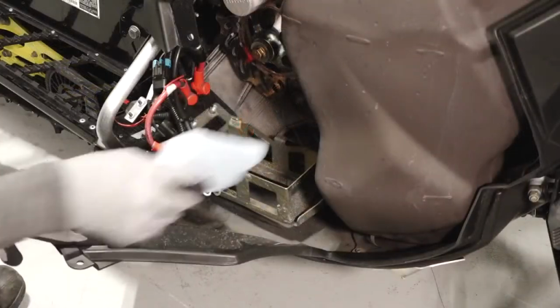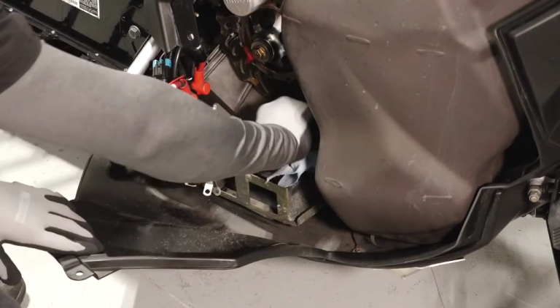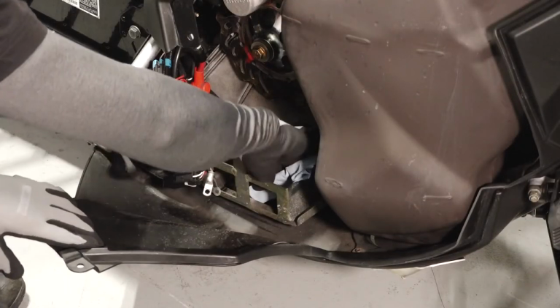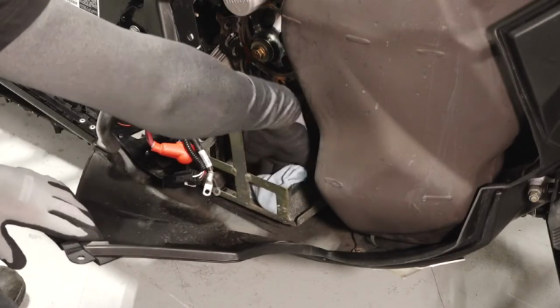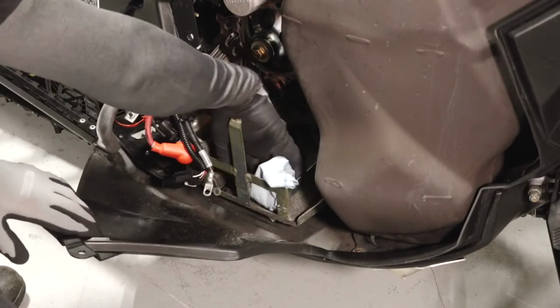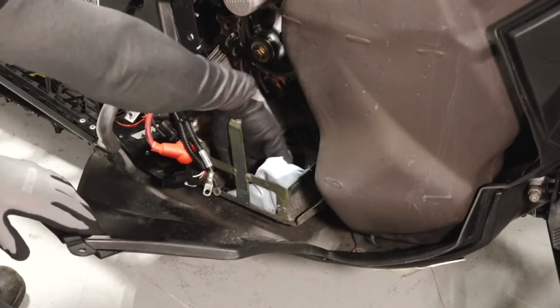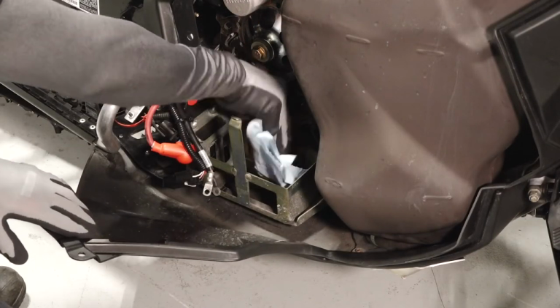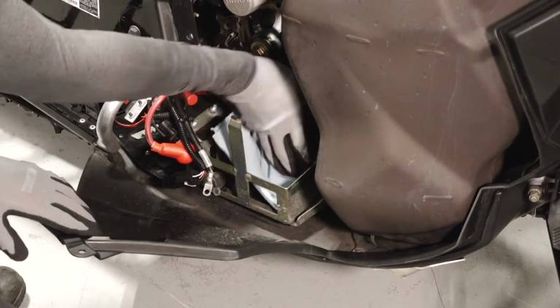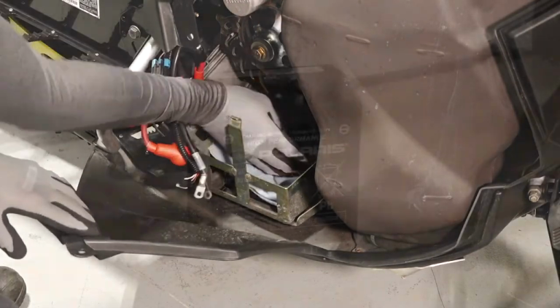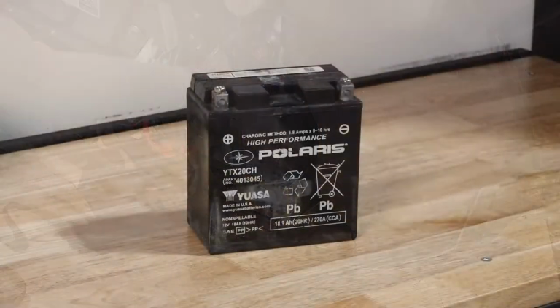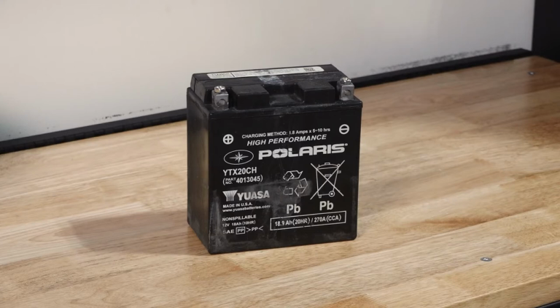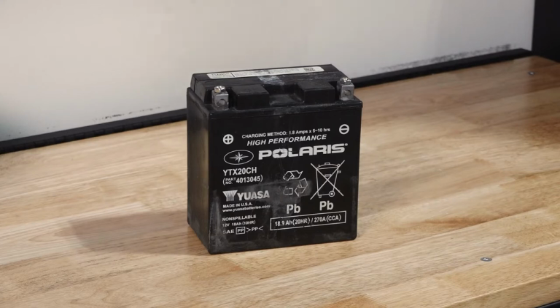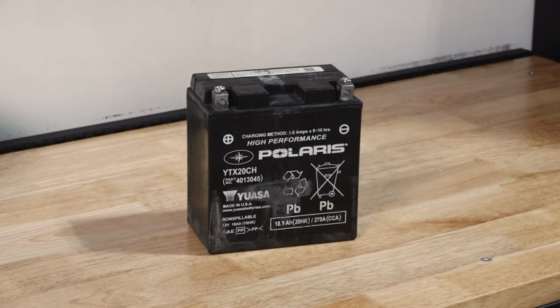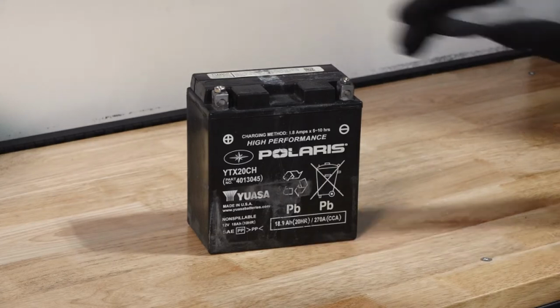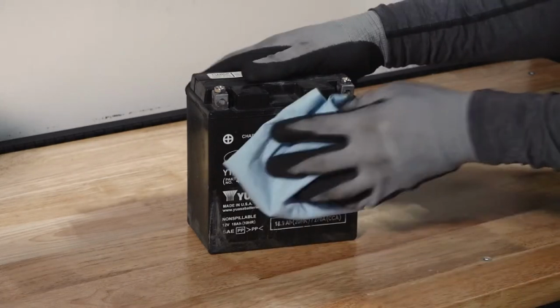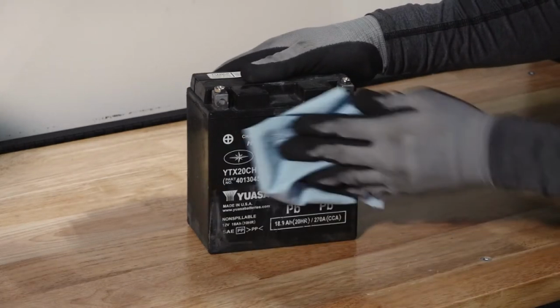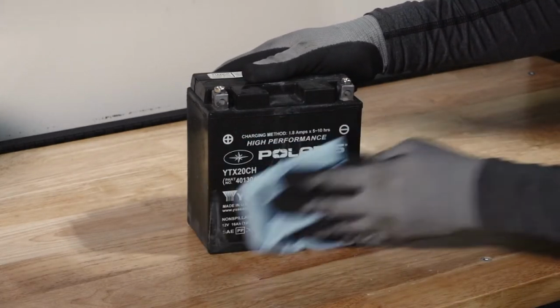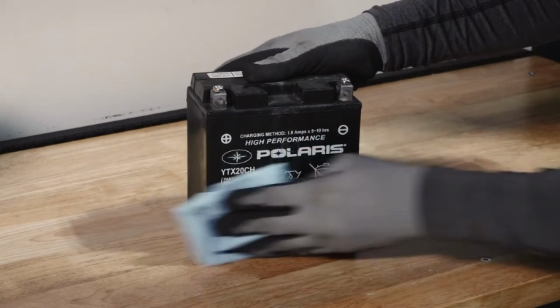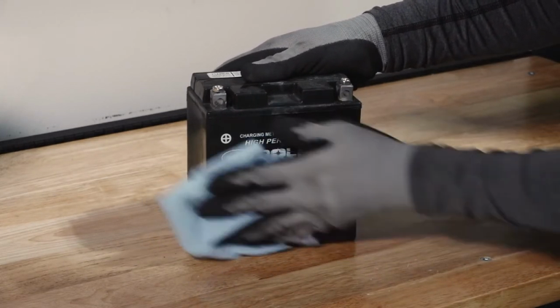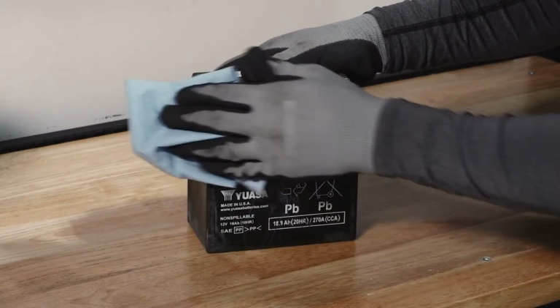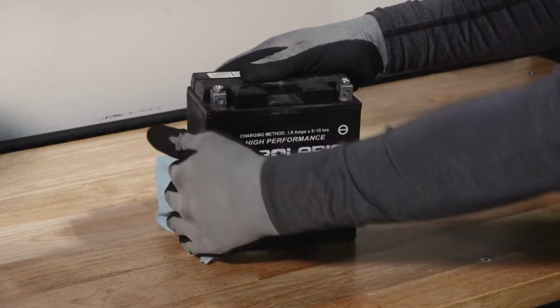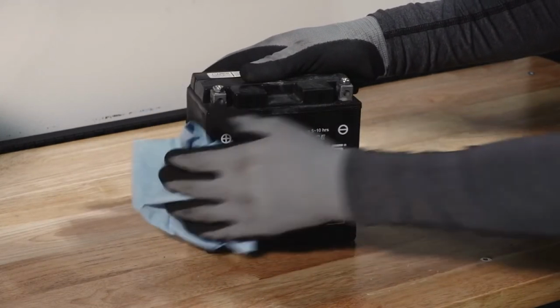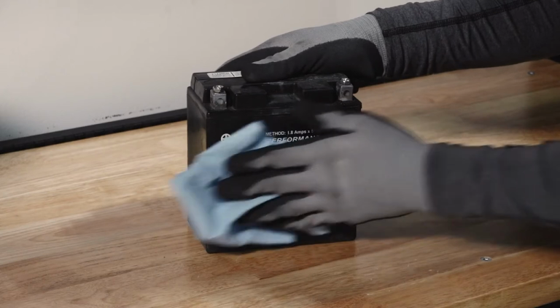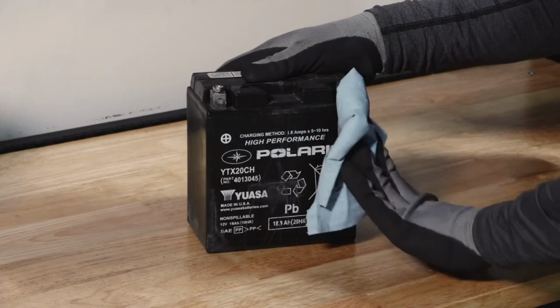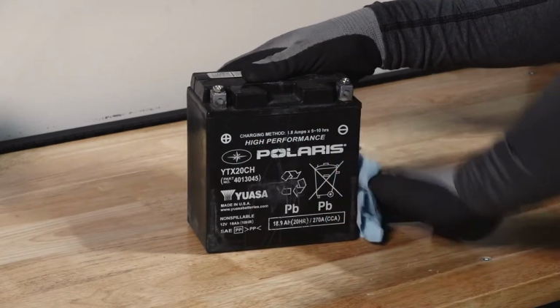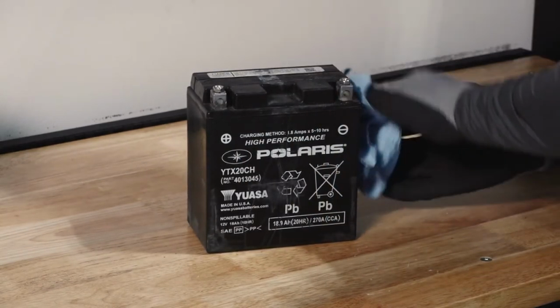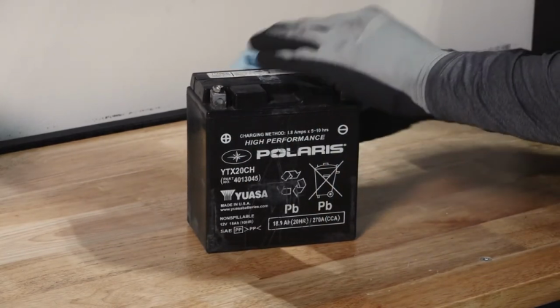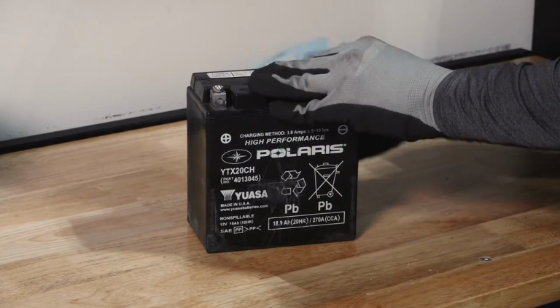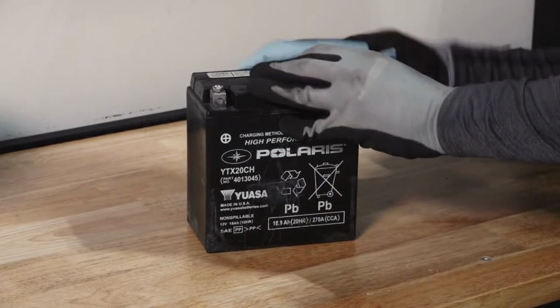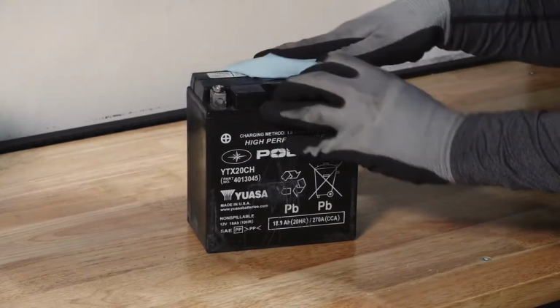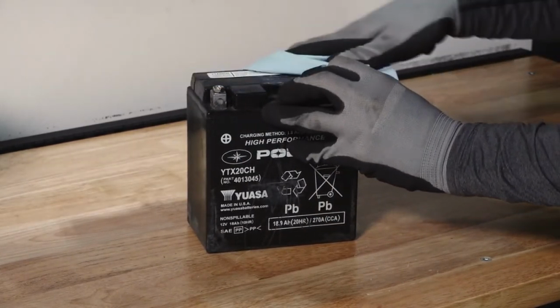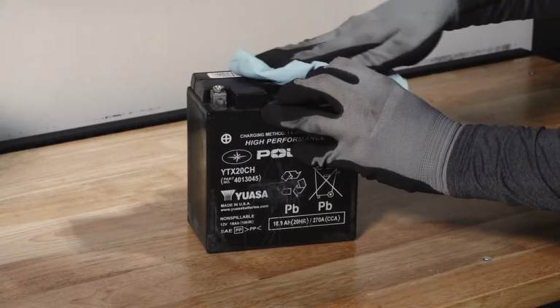Clean out the inside of the battery tray with a clean cloth. If reinstalling the battery, ensure it is fully charged and free of any debris or damage. Follow the instructions in the battery charging section of your owner's manual before installing the battery.